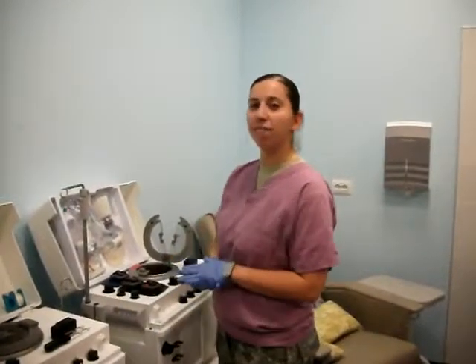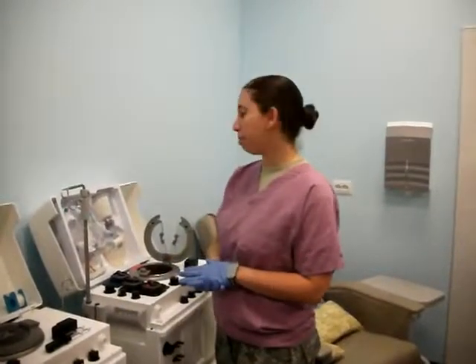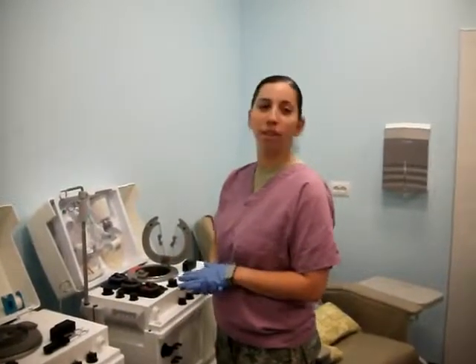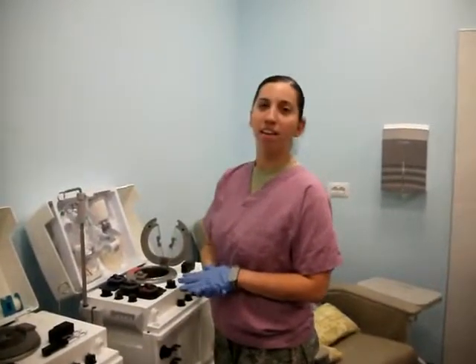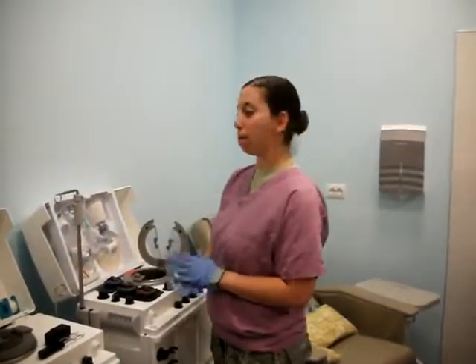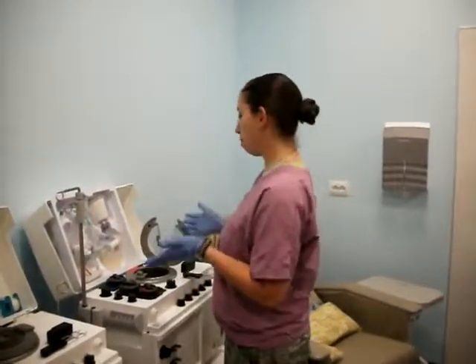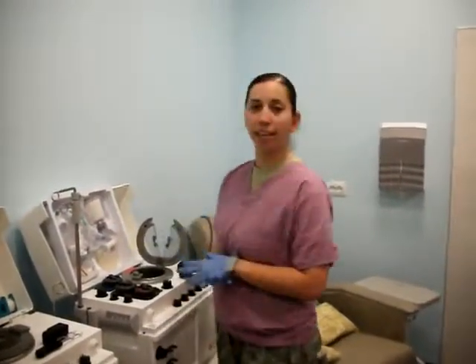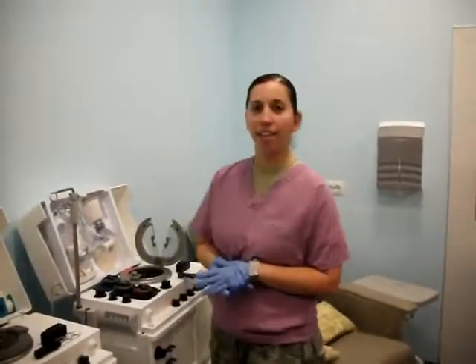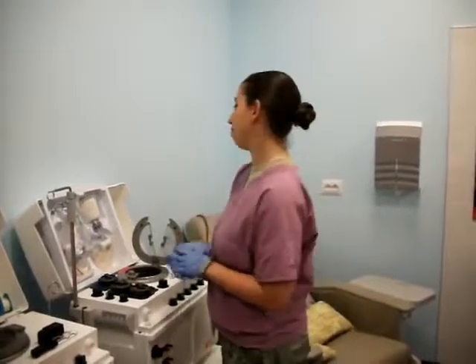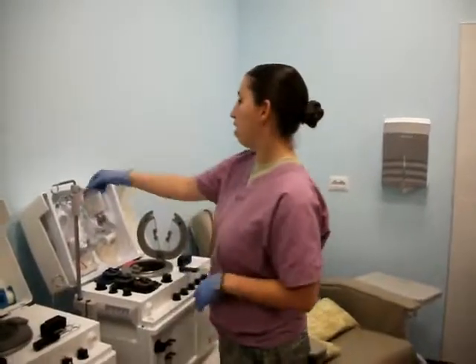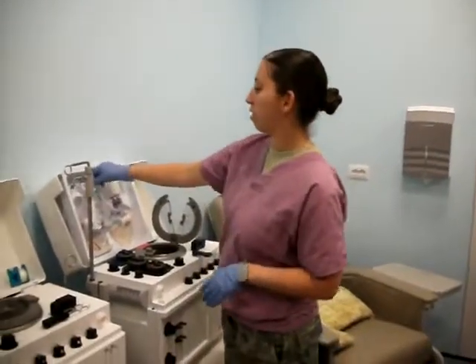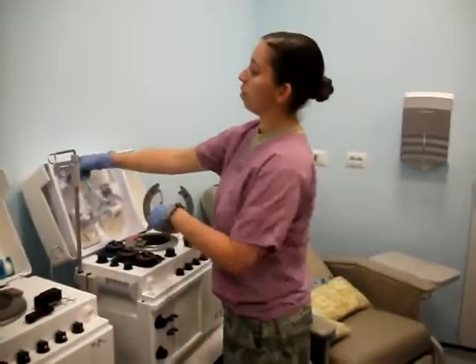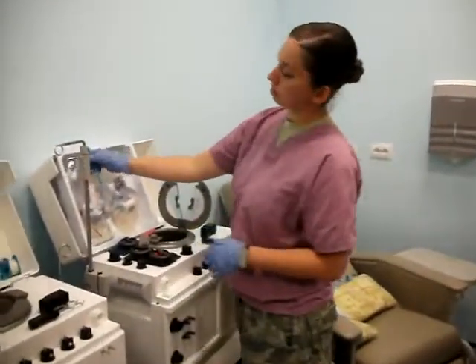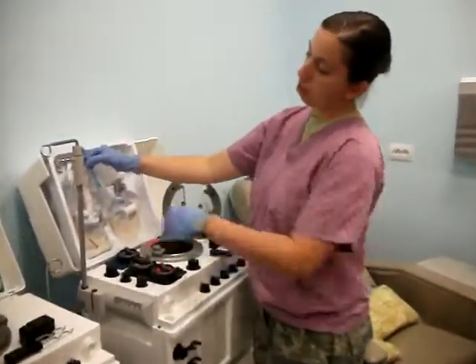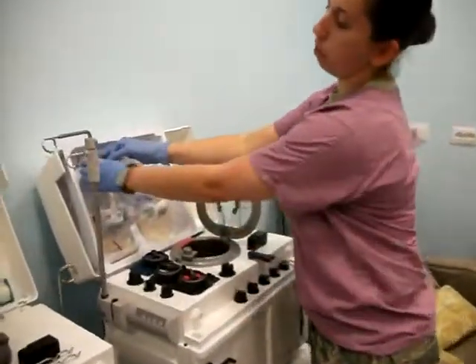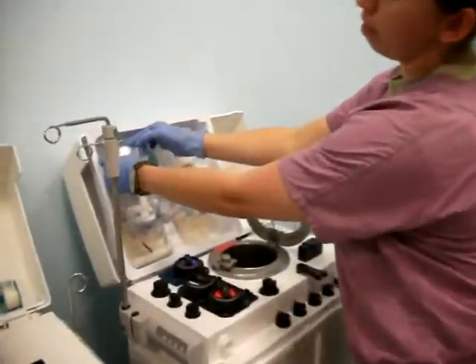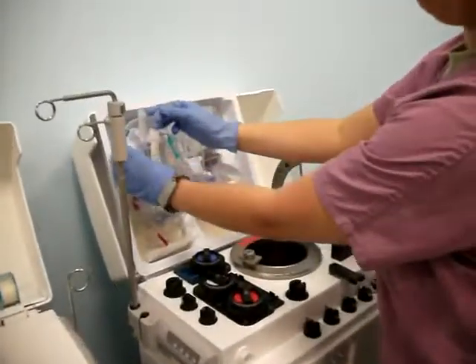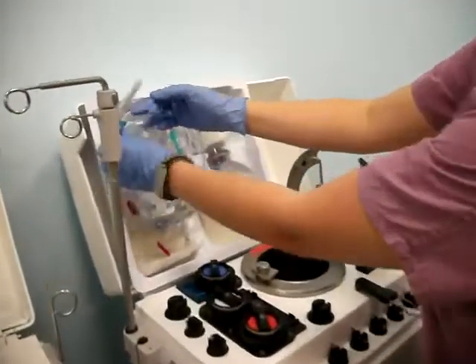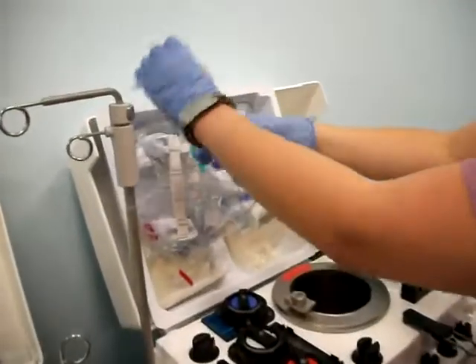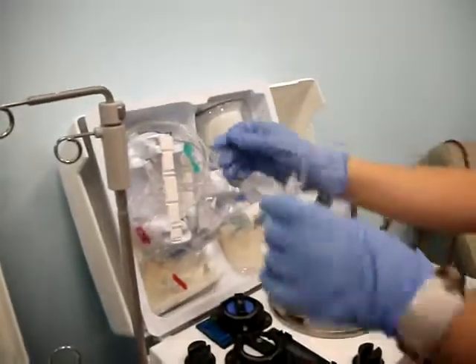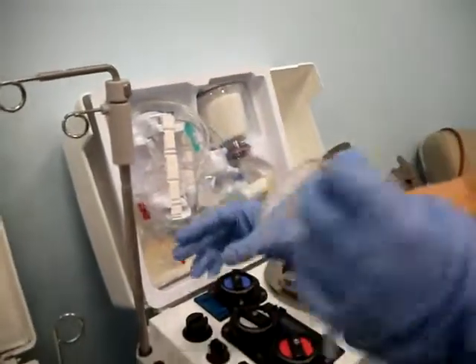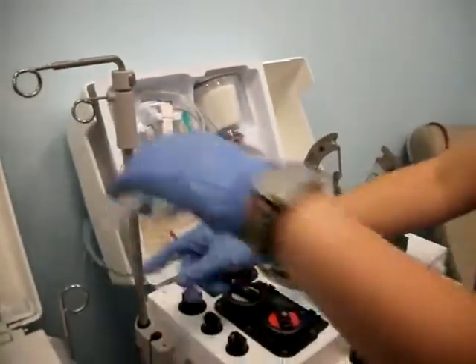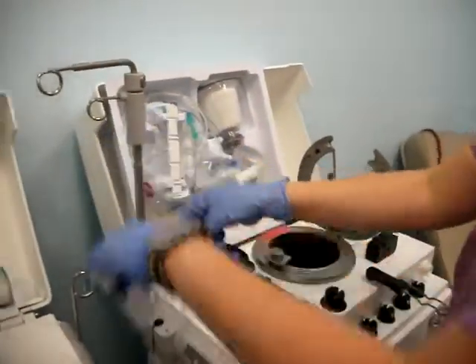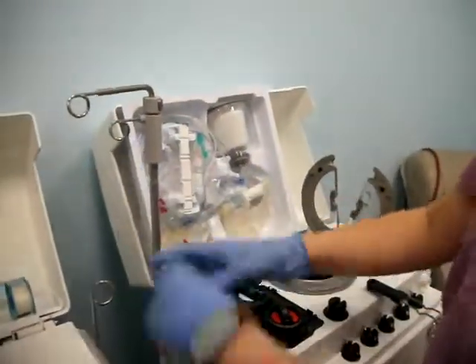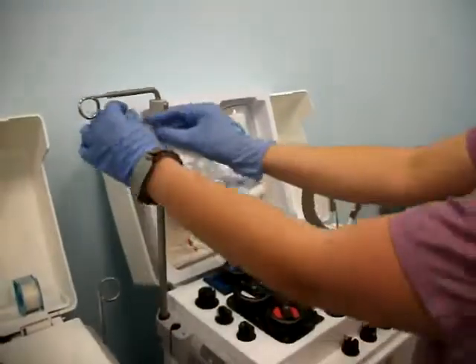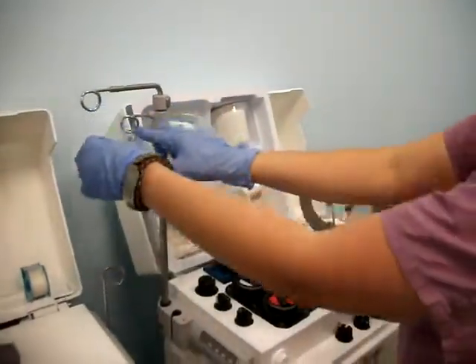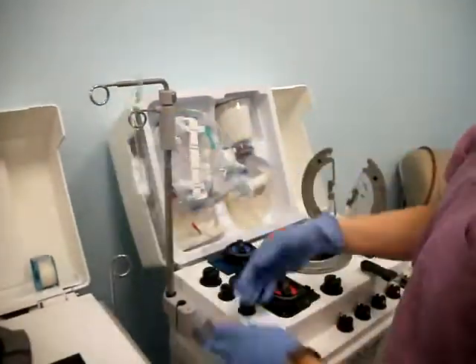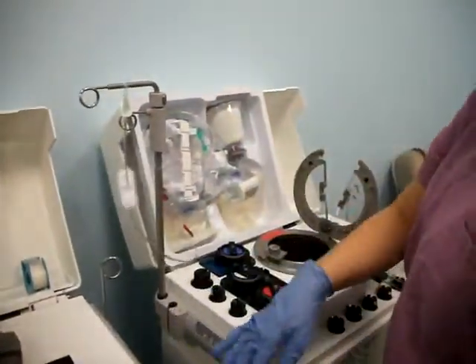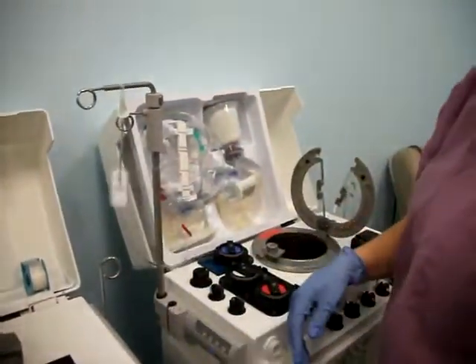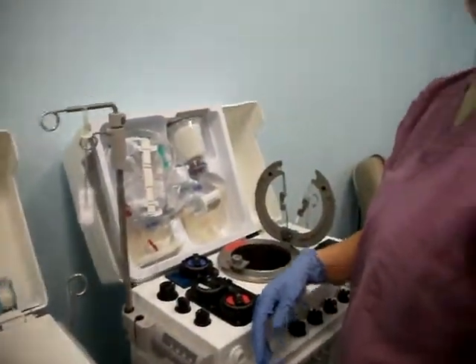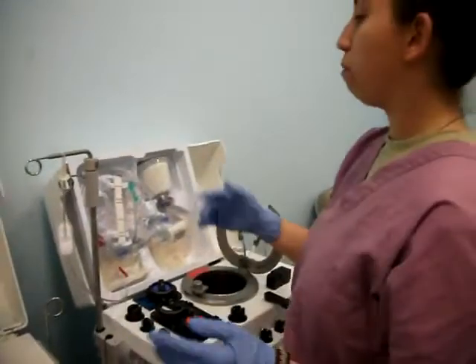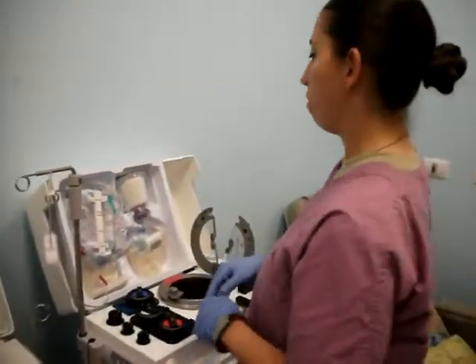Today I'm going to be showing you how to set up the Humanetics kit on the analyzer. First thing you want to do is pull out this purple line right here. You just want to untangle it and put it aside — you can either hang it up here or just let it dangle. It's really a matter of personal preference.